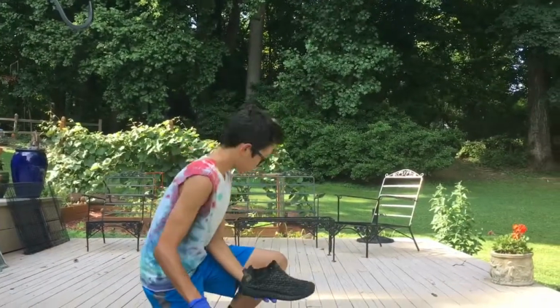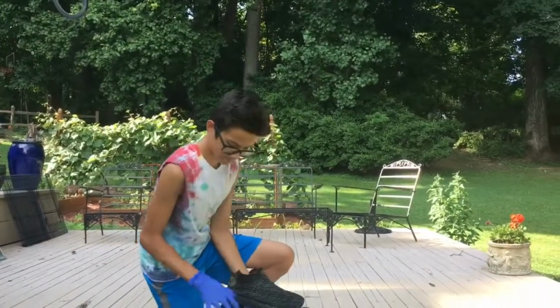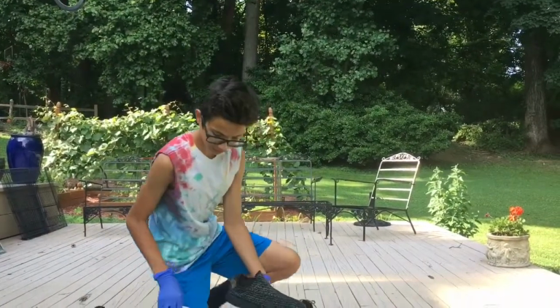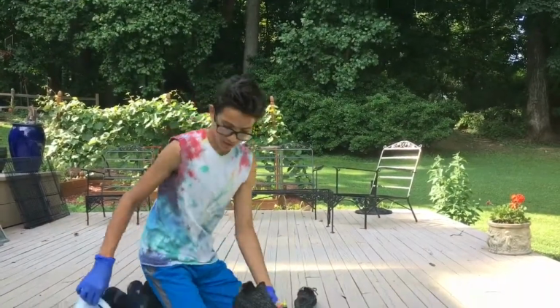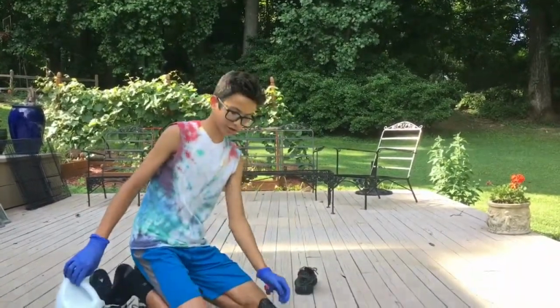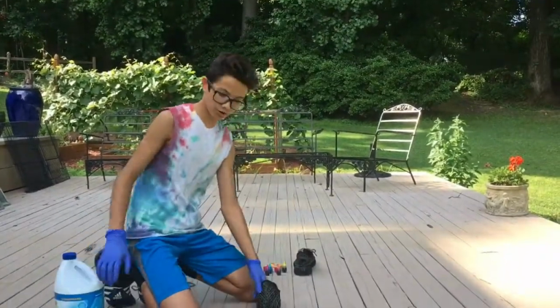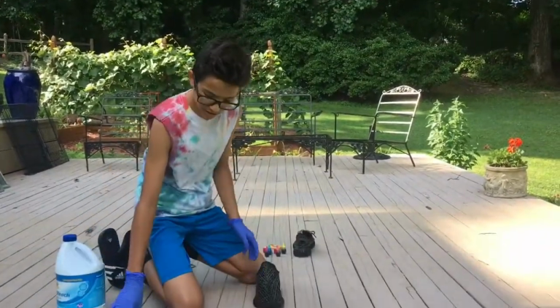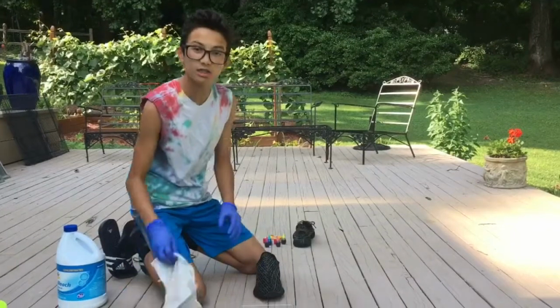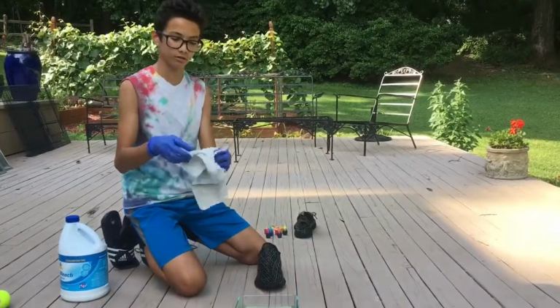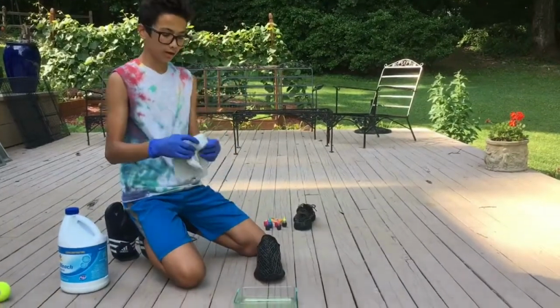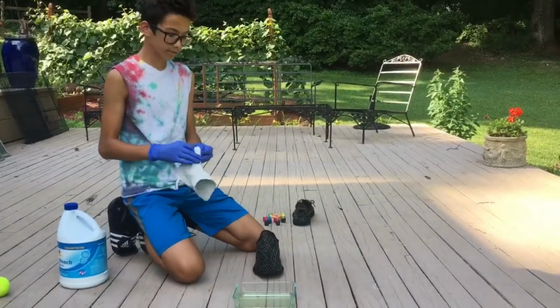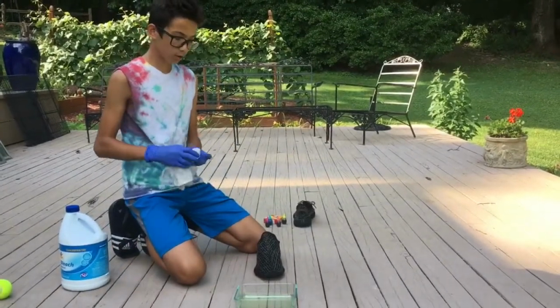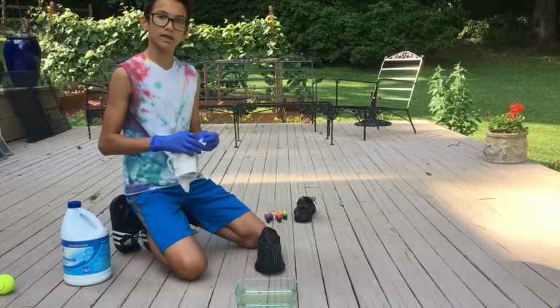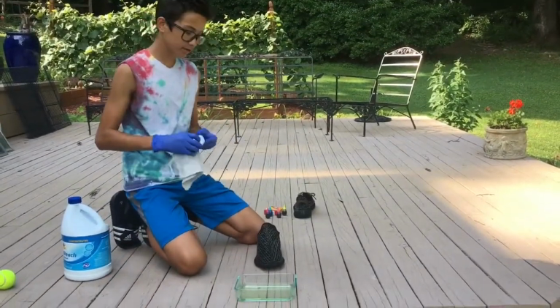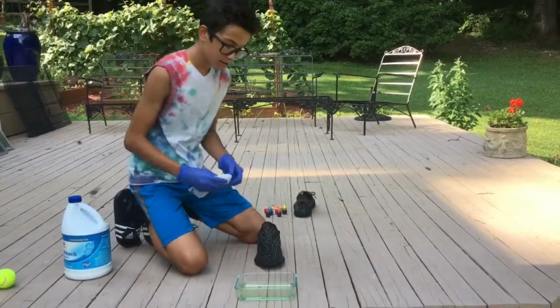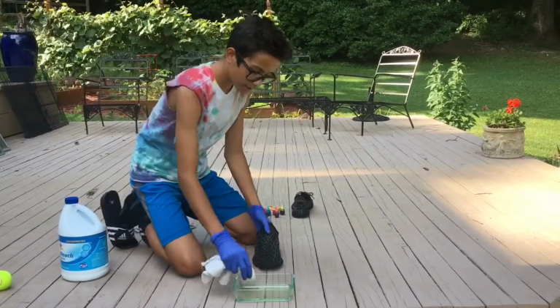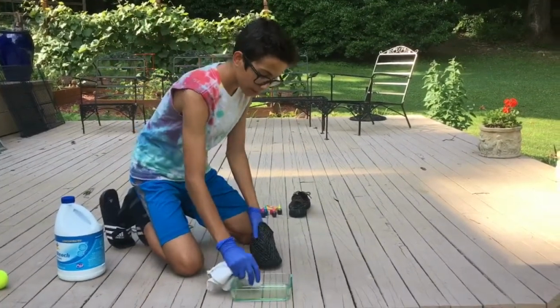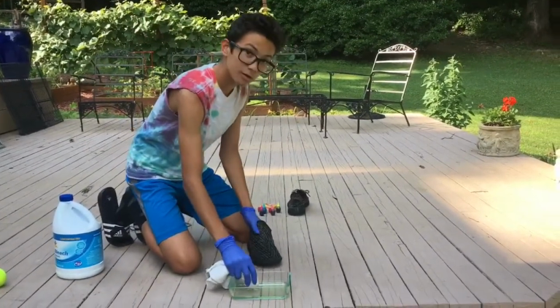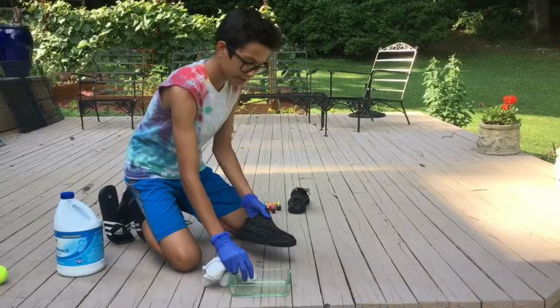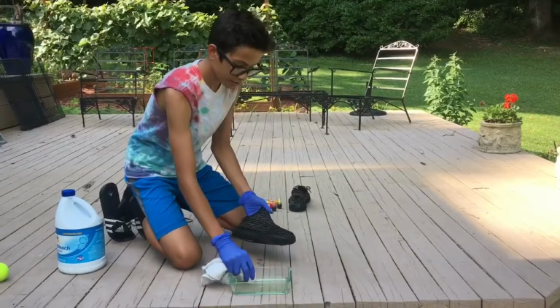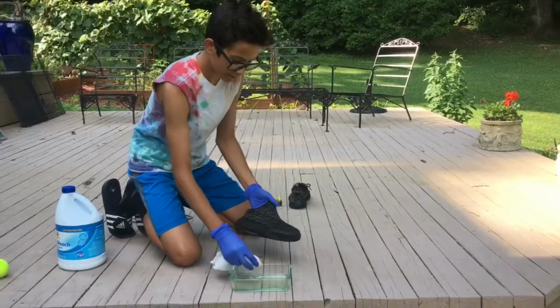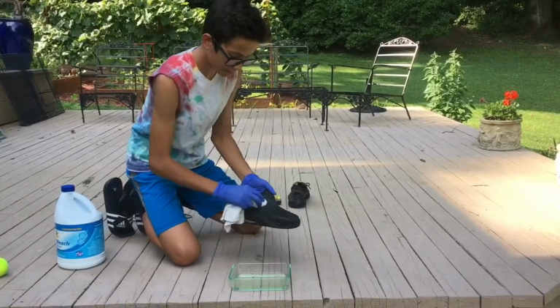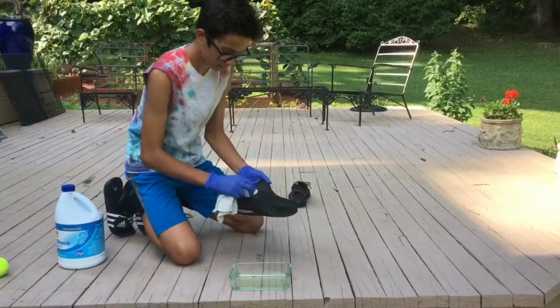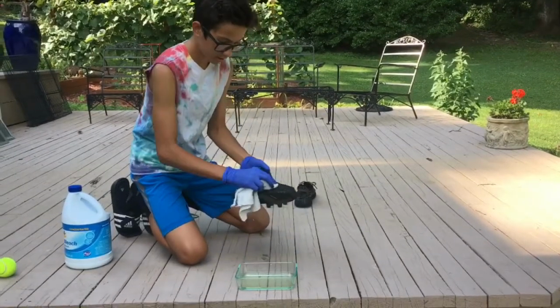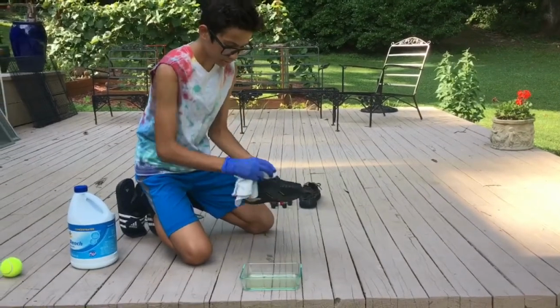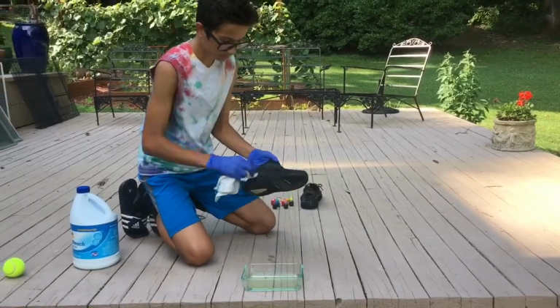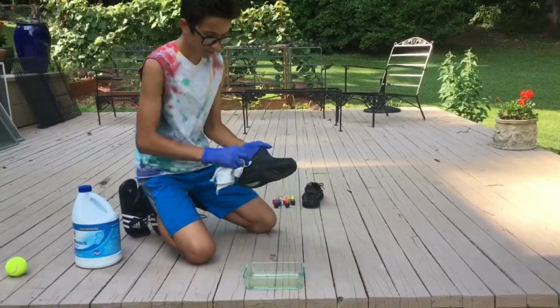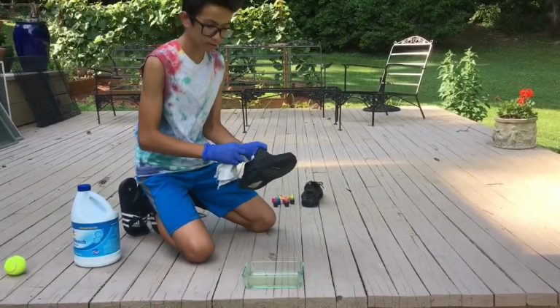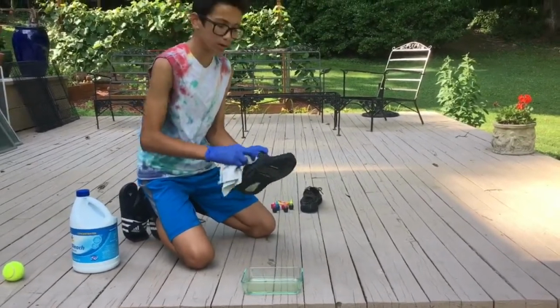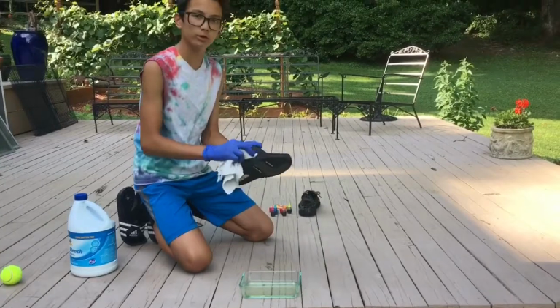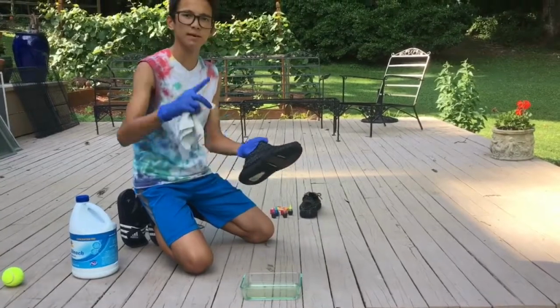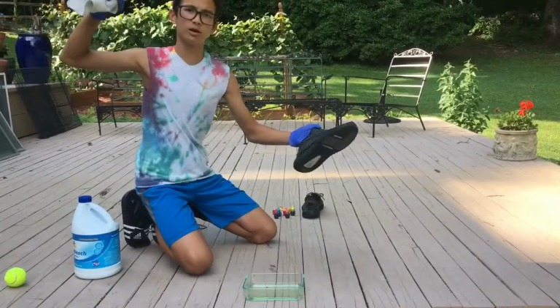I'm officially destroying my Yeezys. I looked at them, they're kind of old and outdated, but I'll probably wear them if they look sick. Basically just put it on, grab it and it's probably gonna take a while — it's gonna be a quick time-lapse, so here we go.